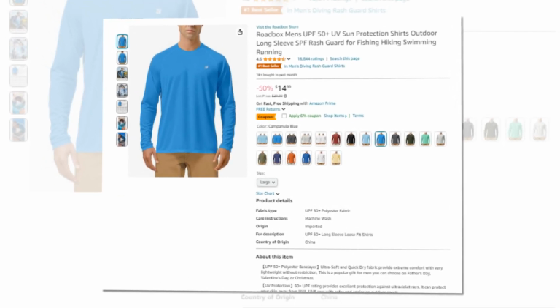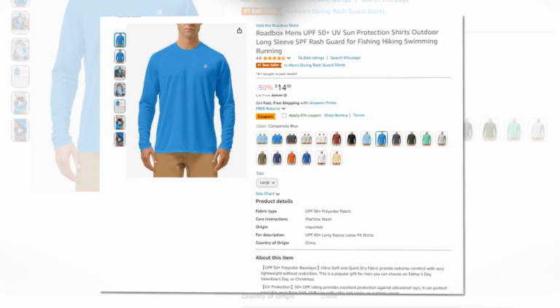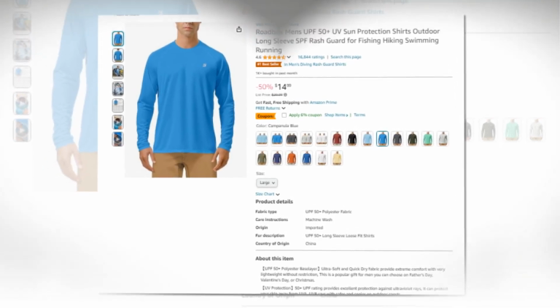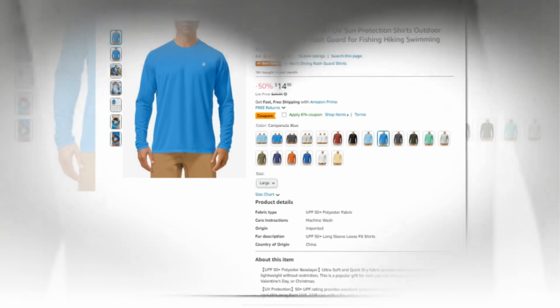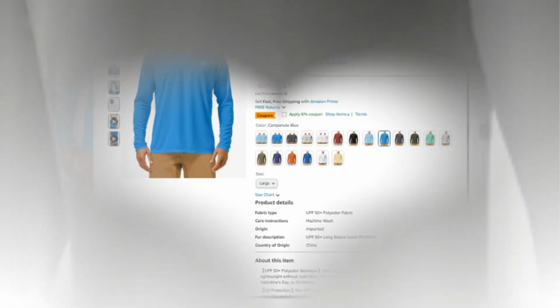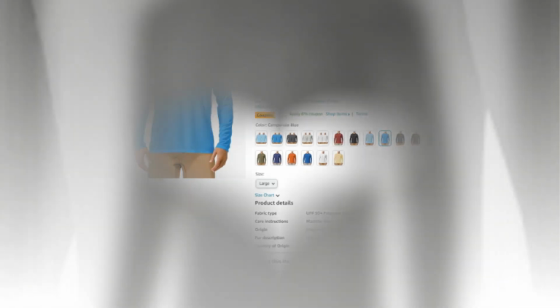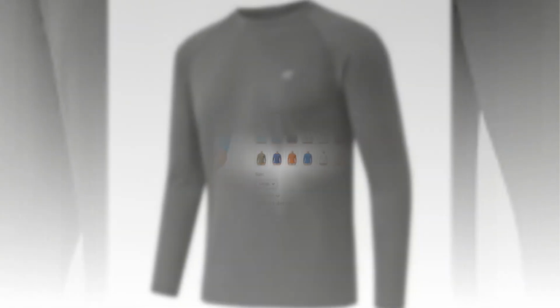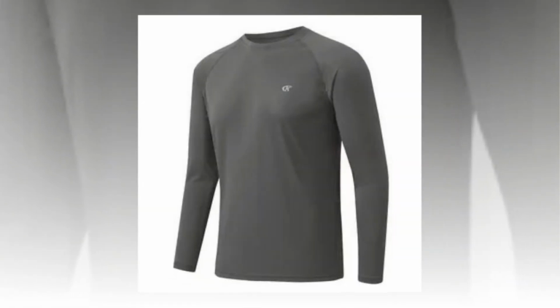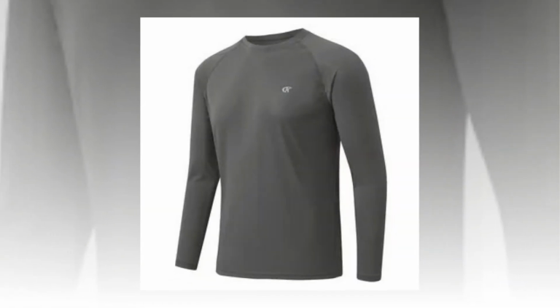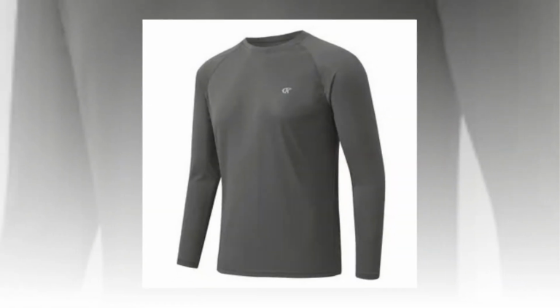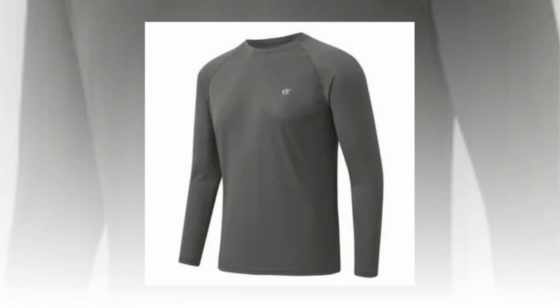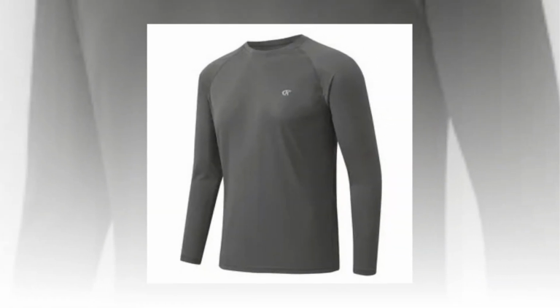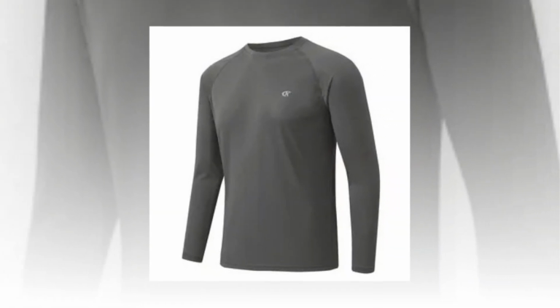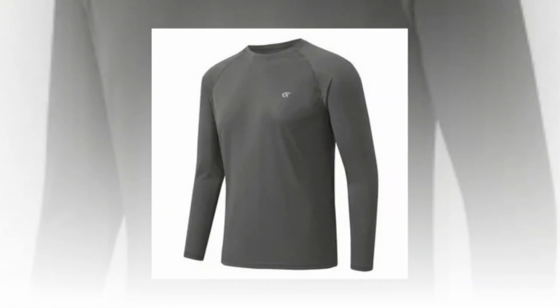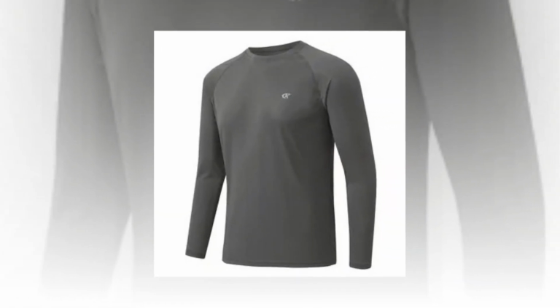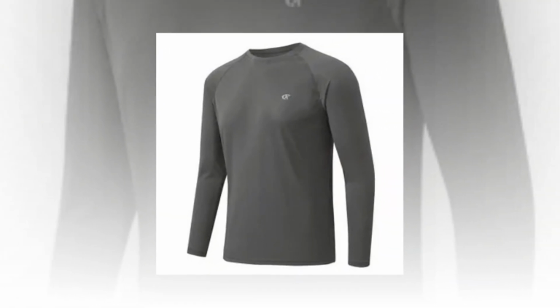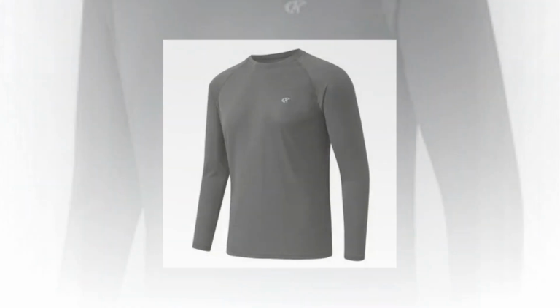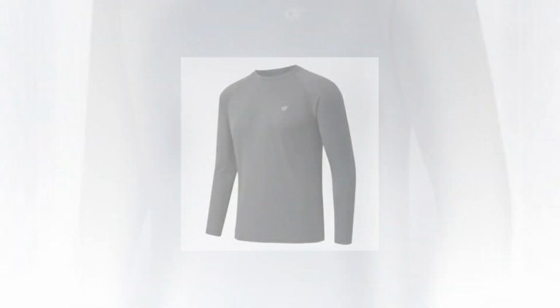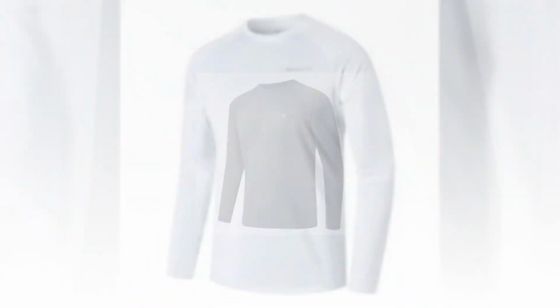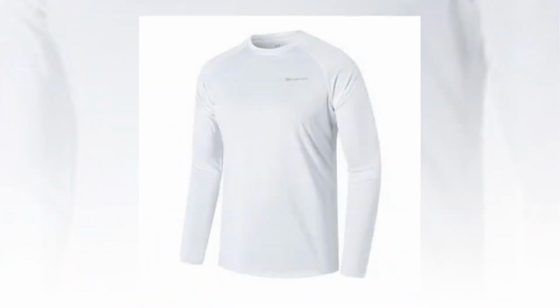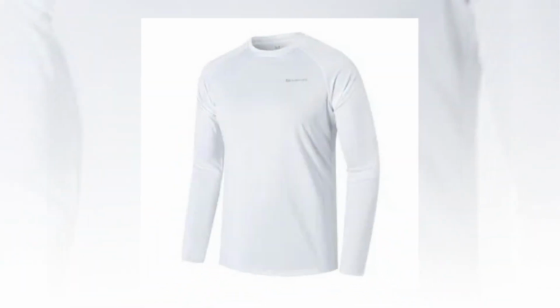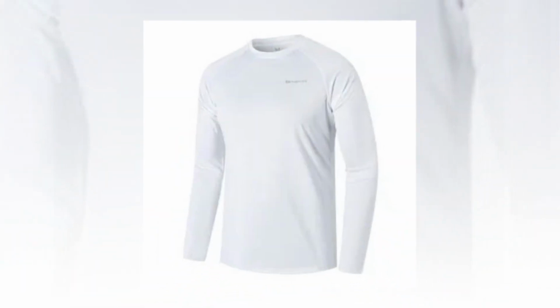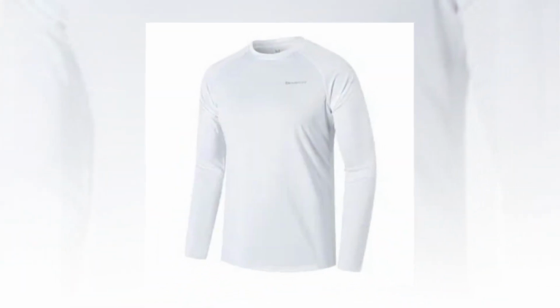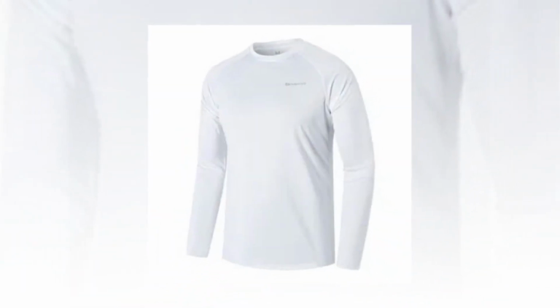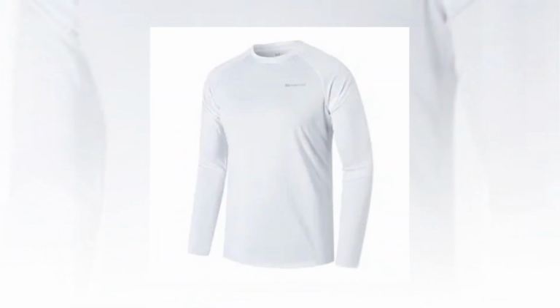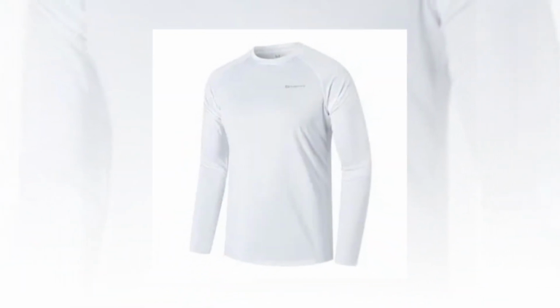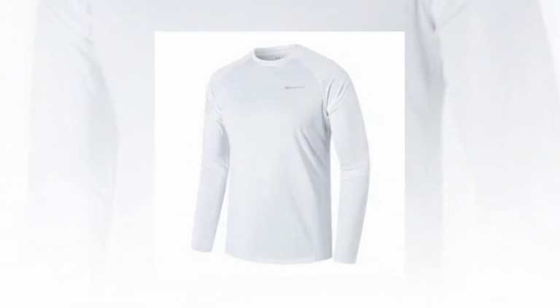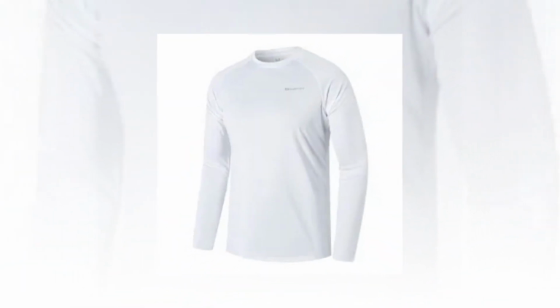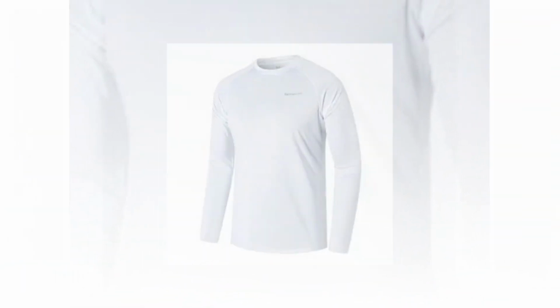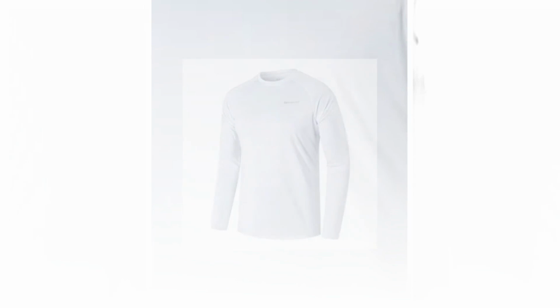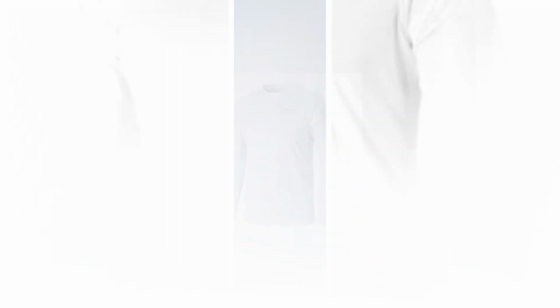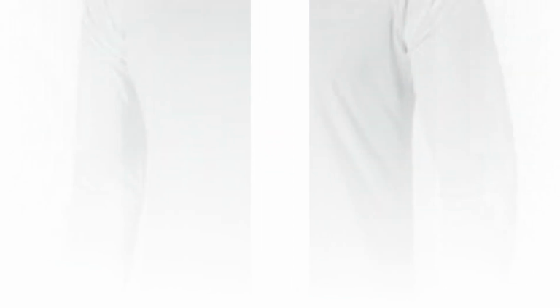The link of the product is given in the description, if you want you can see it from there. UPF 50 Plus Polyester Base Layer — this popular present for men may be chosen for Father's Day, Valentine's Day, or Christmas.